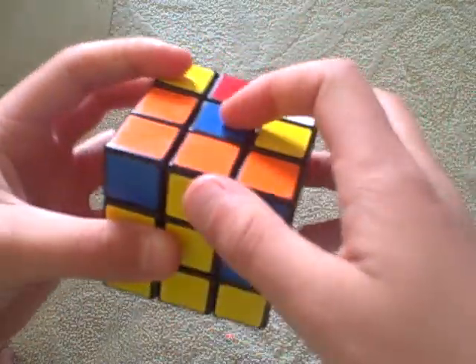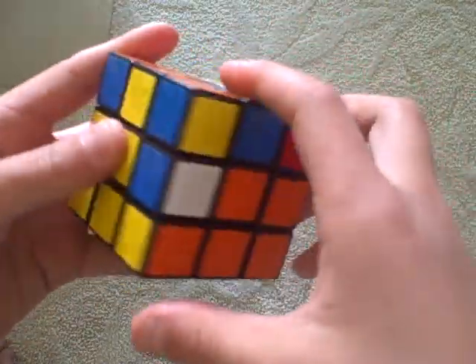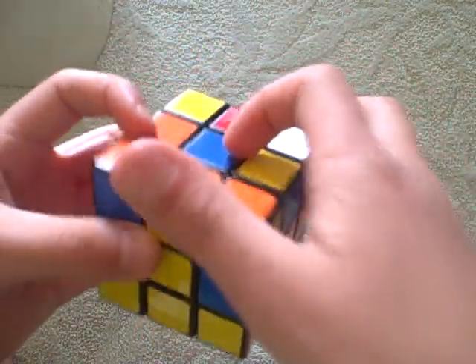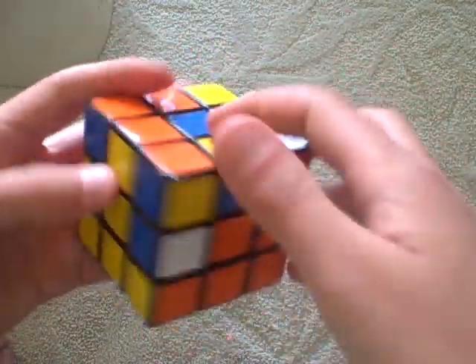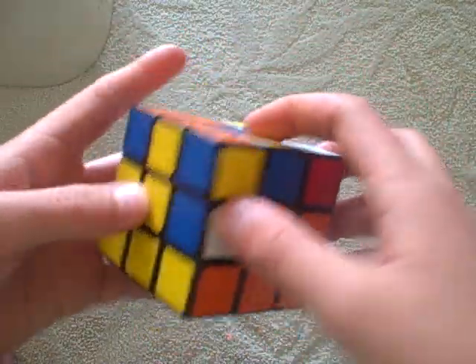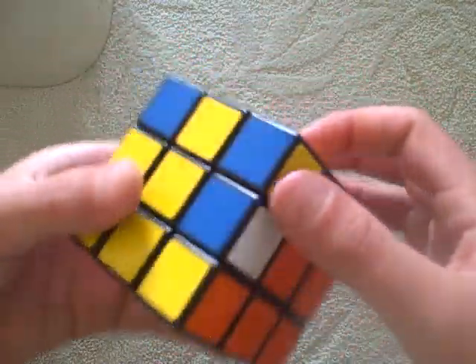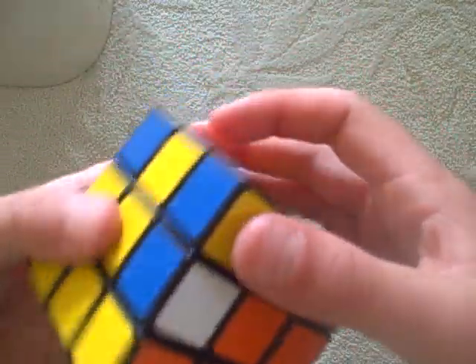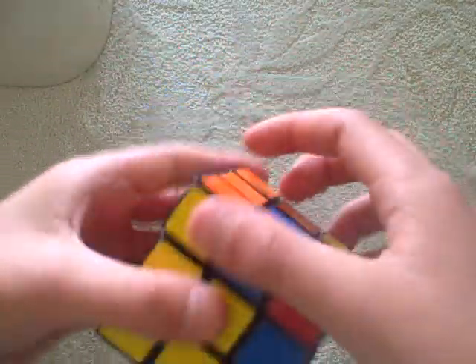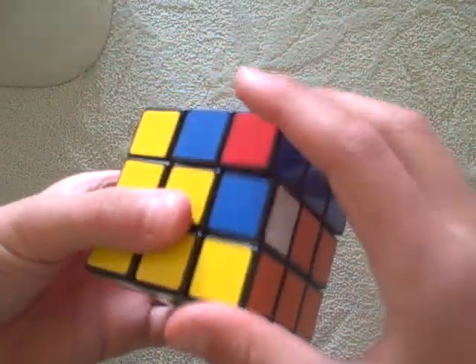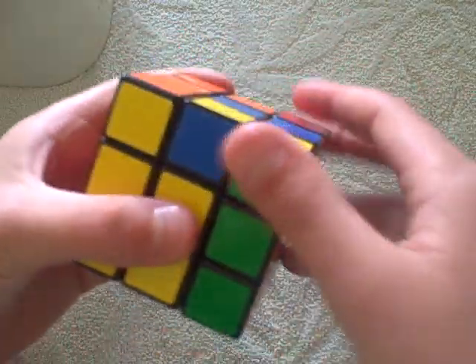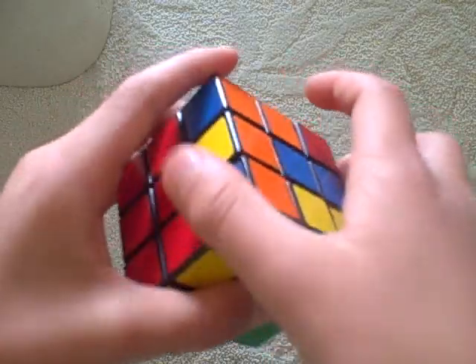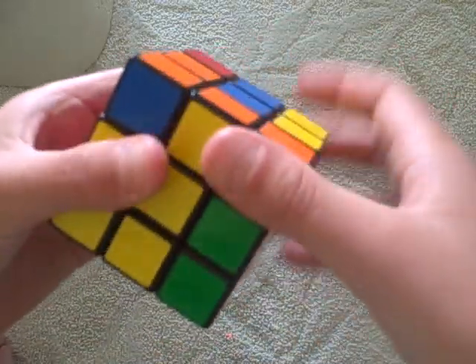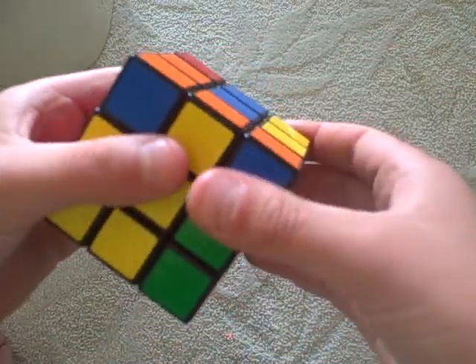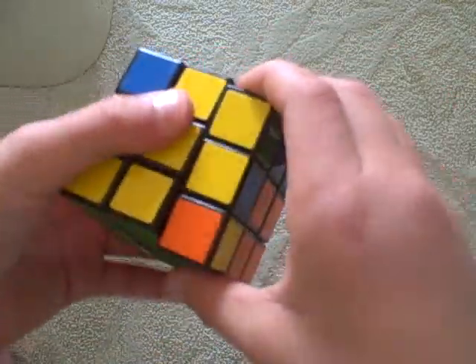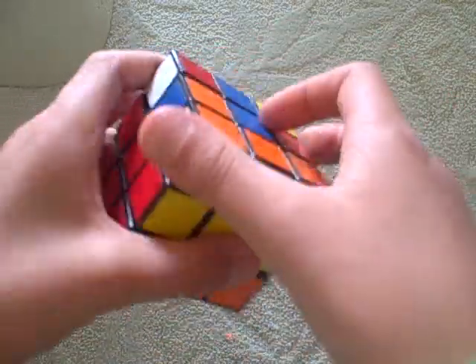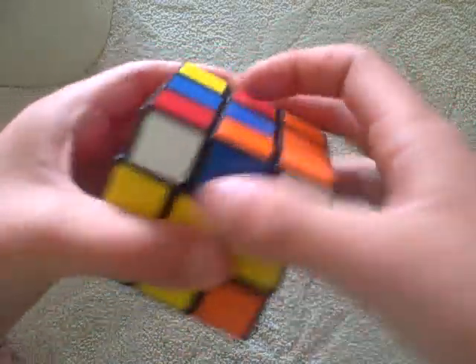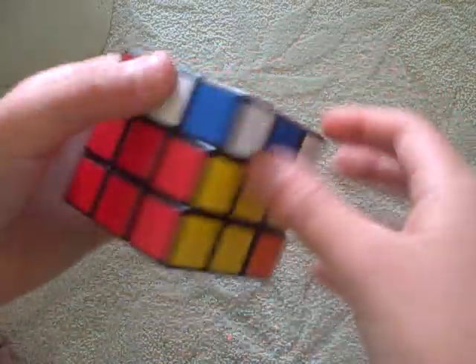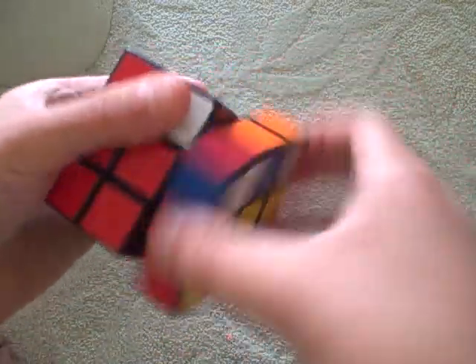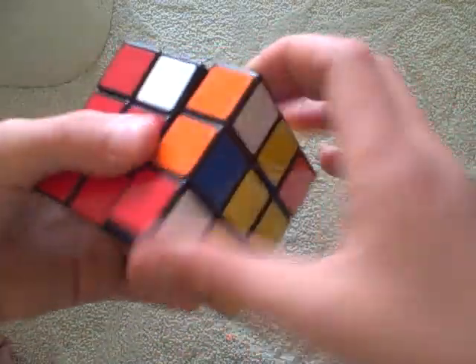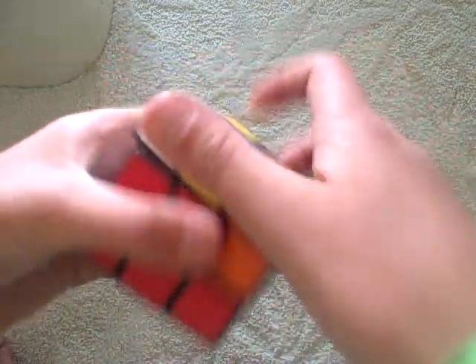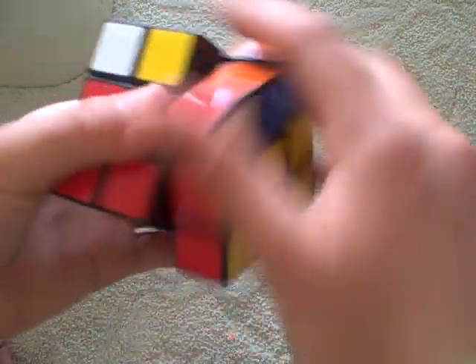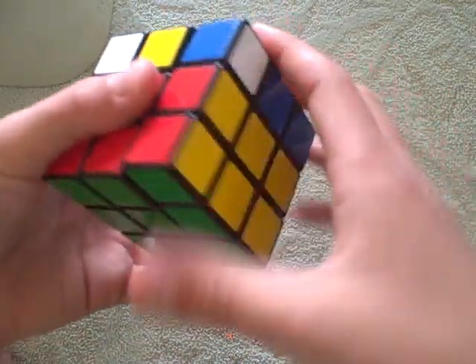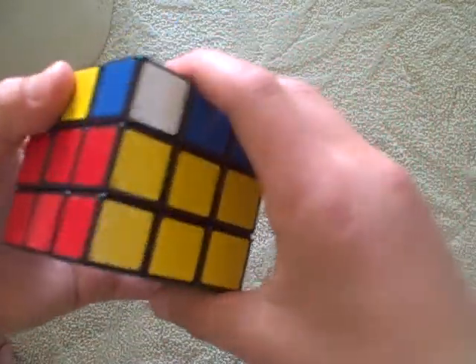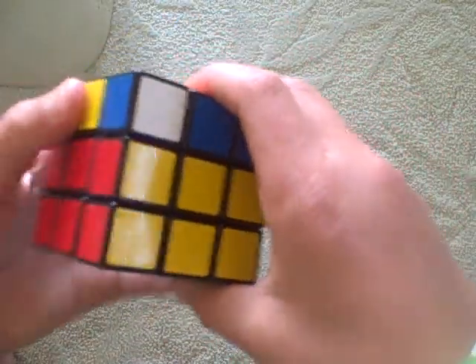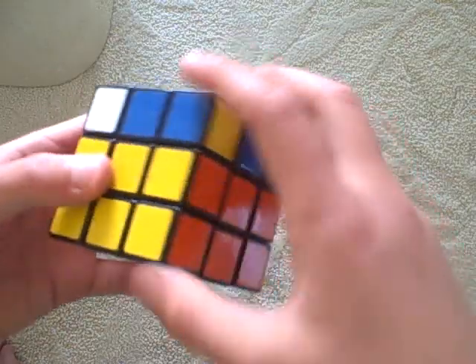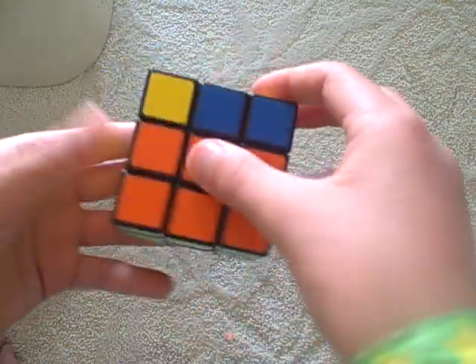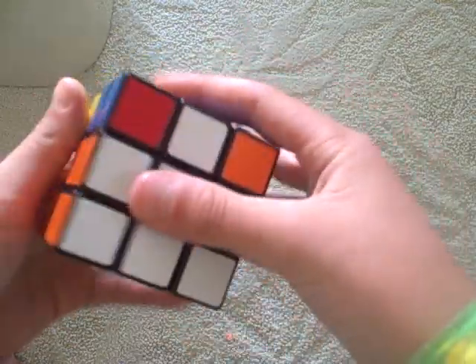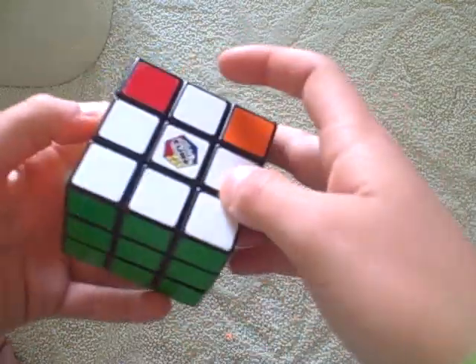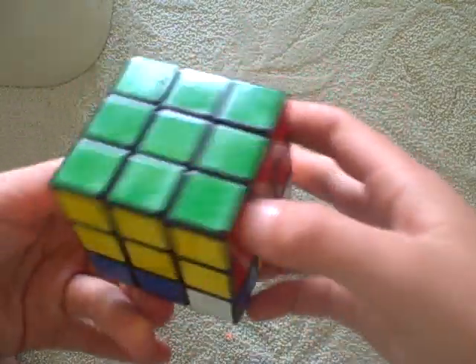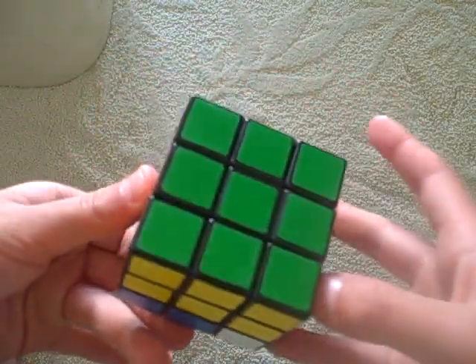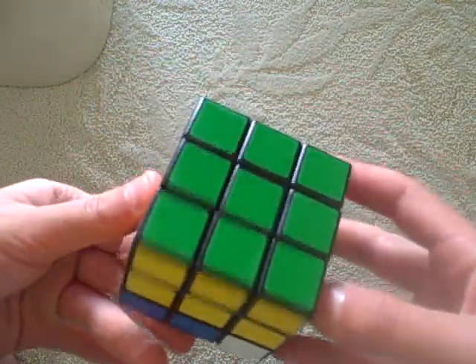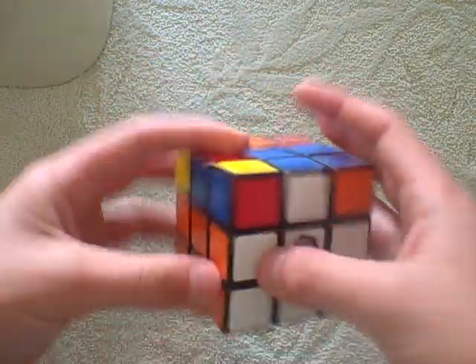Yellow up with yellow. Orange has to go right. So you do up, right, up inverted, right inverted, up inverted, front inverted, up, front. Right there. You should have completed the middle layer and didn't mess any of that up.